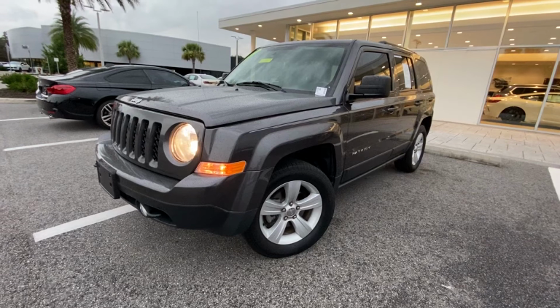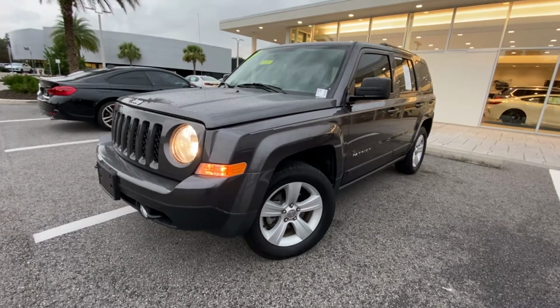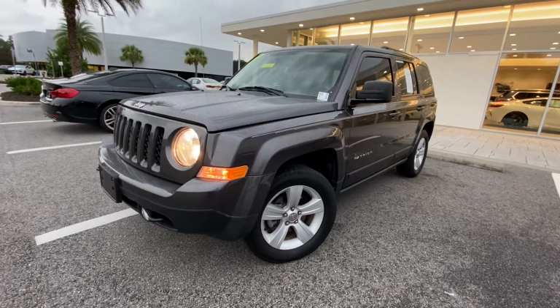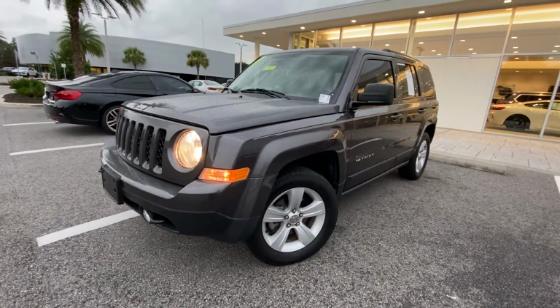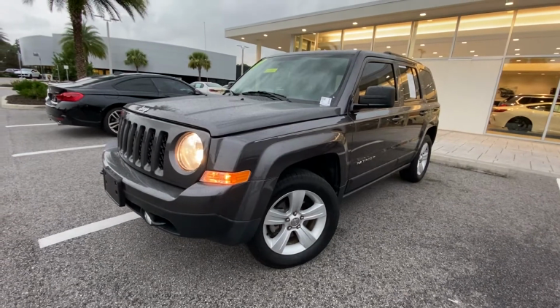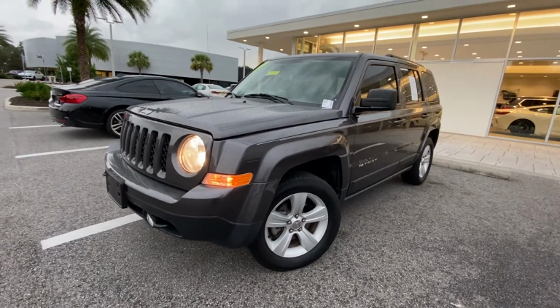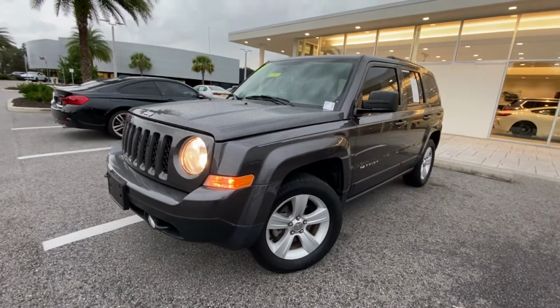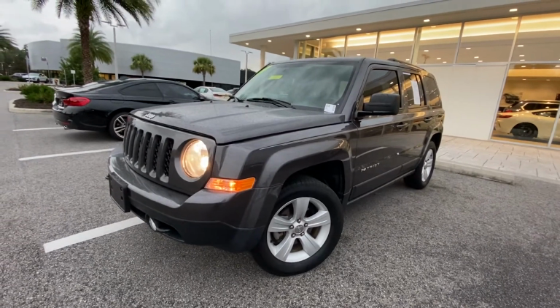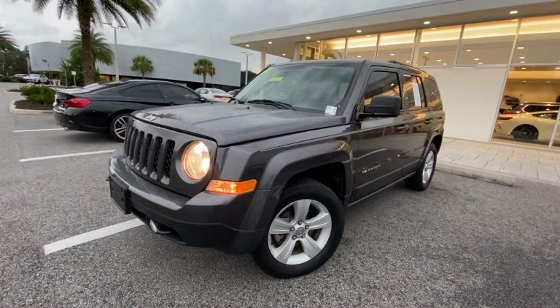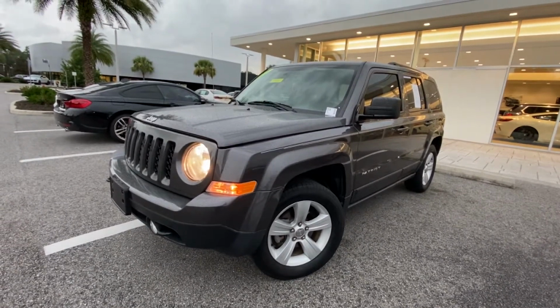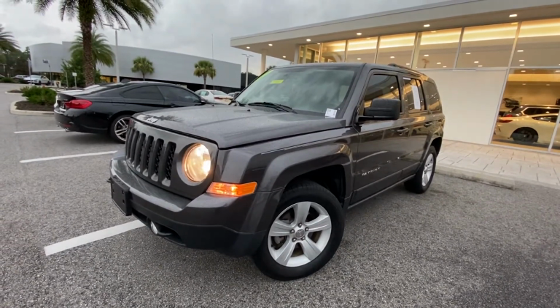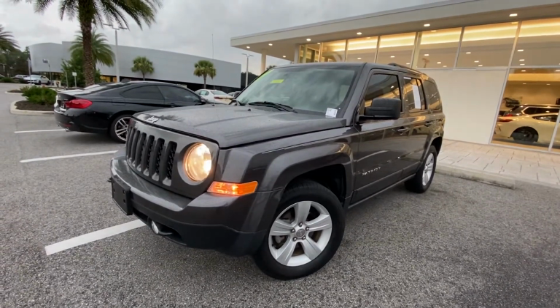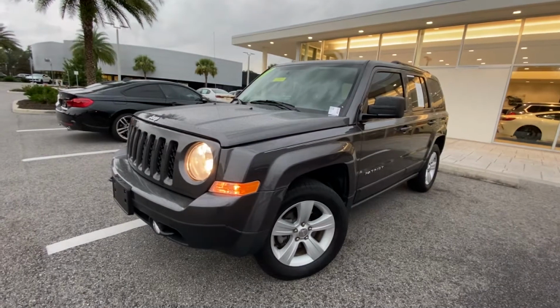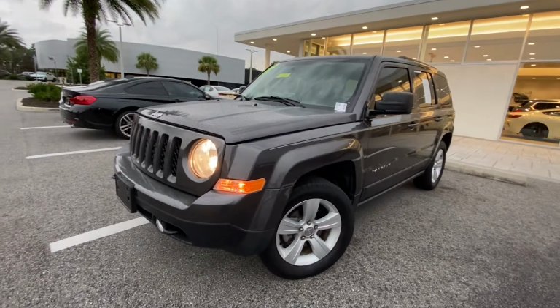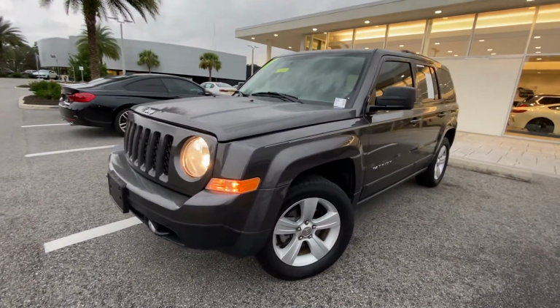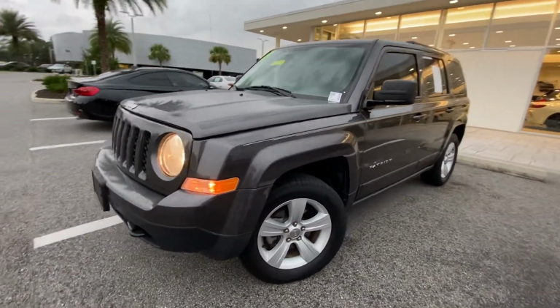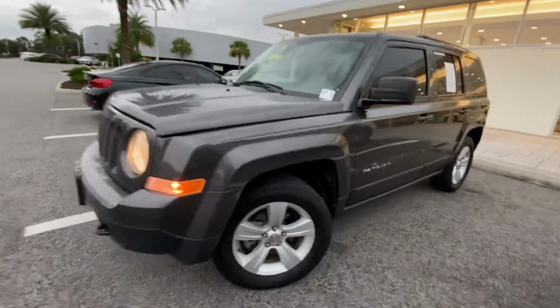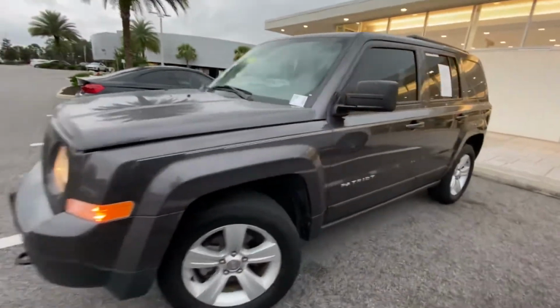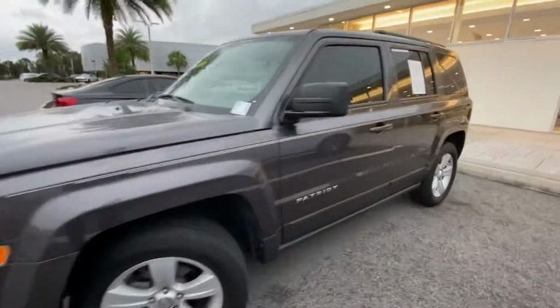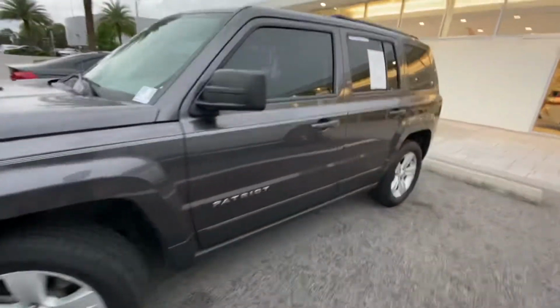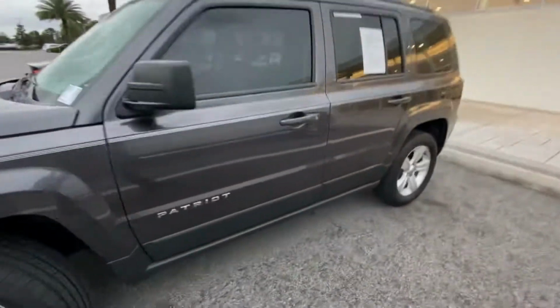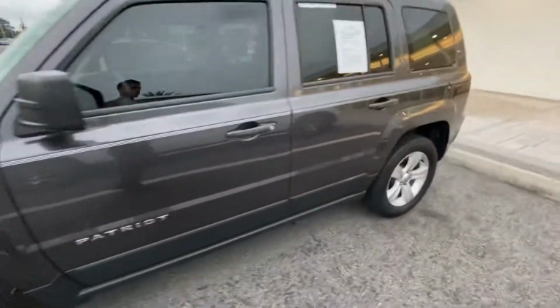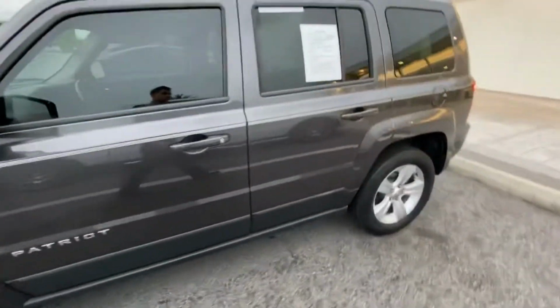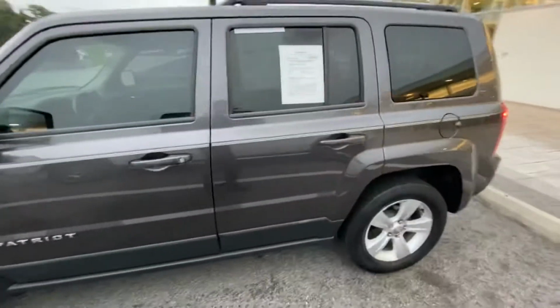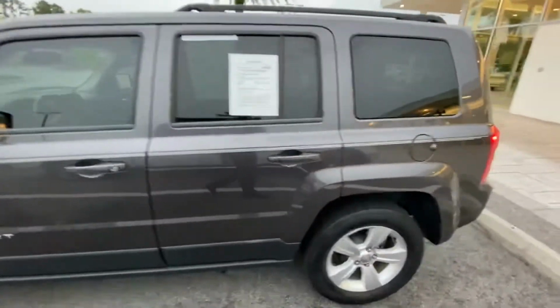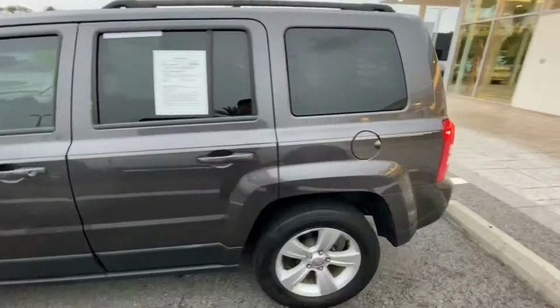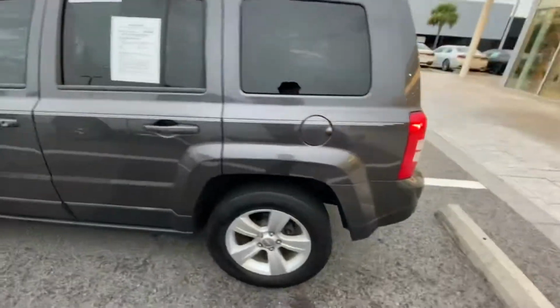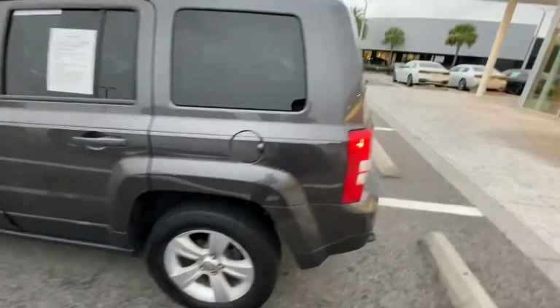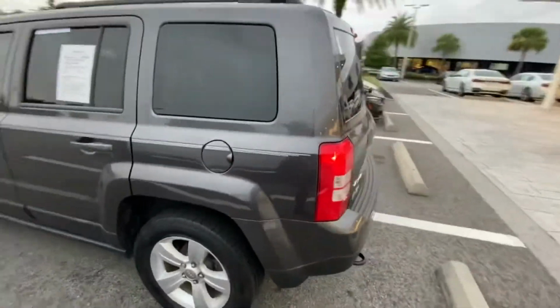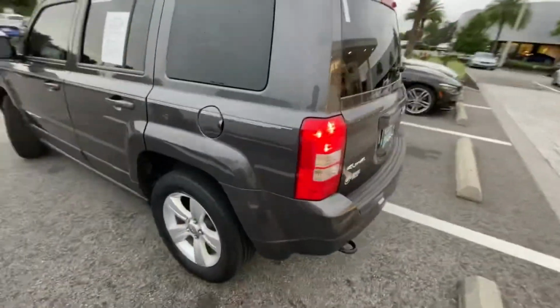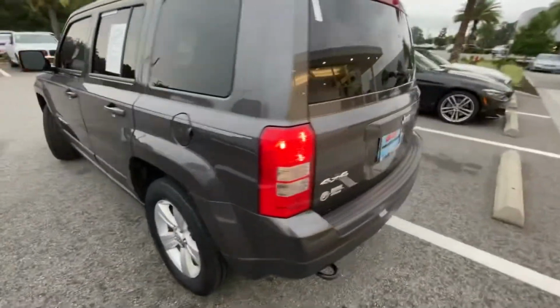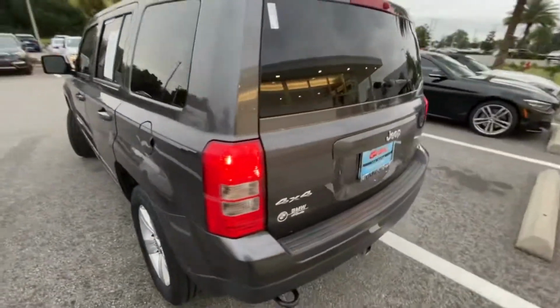Good afternoon, this is John LeBron from BMW Bucalli. Today I'm going to show you this 2017 Jeep Patriot. This thing is really, really nice and in good condition as well. Got some lower miles on it, in the 60s.